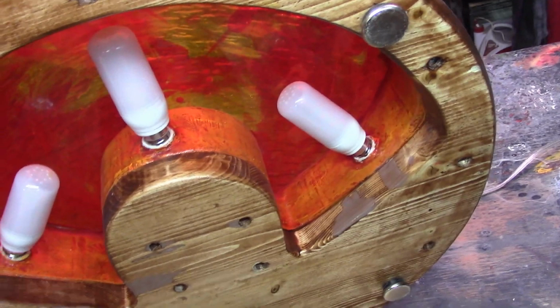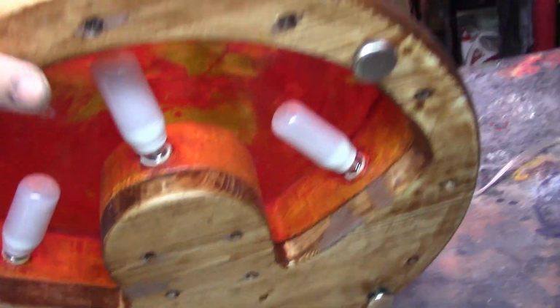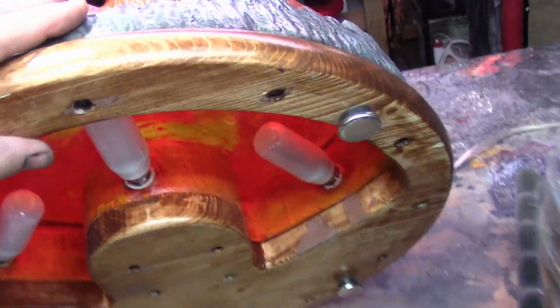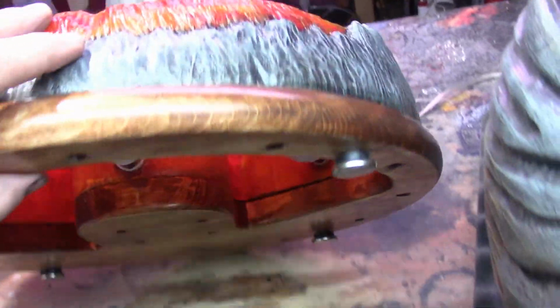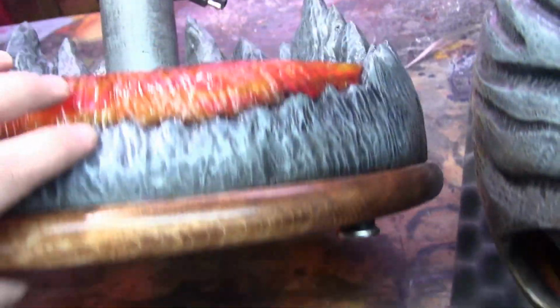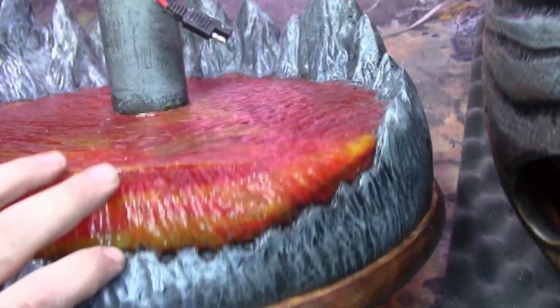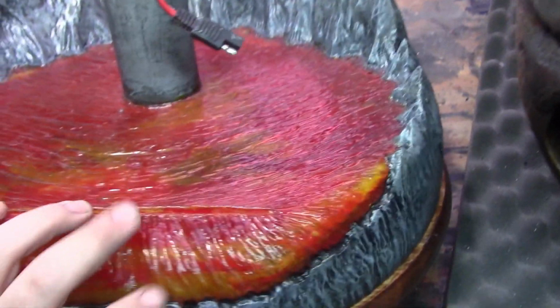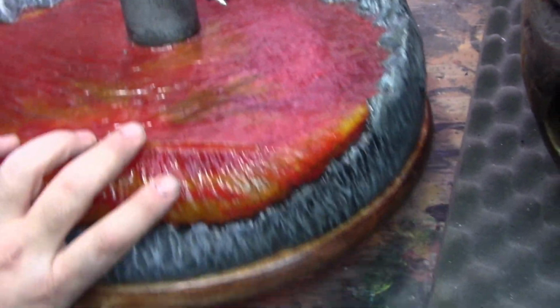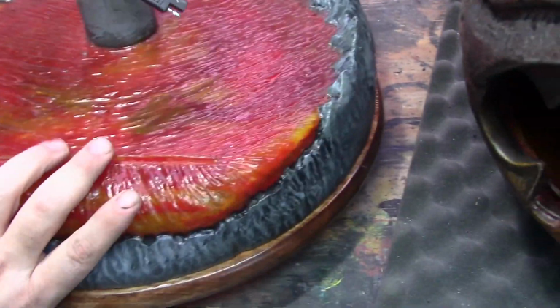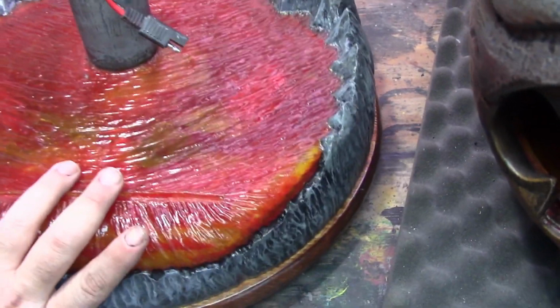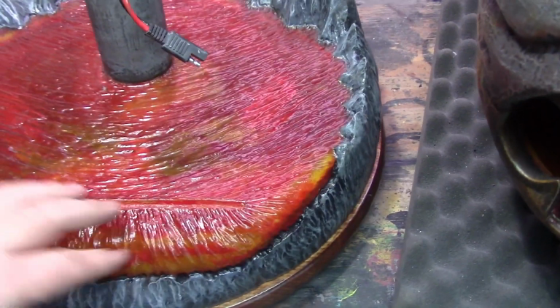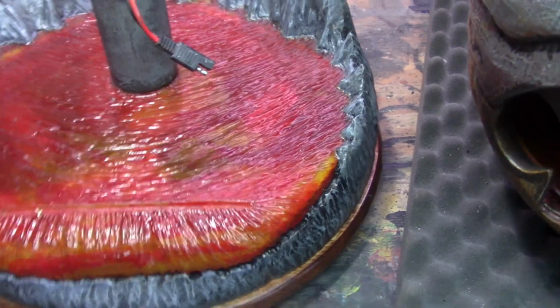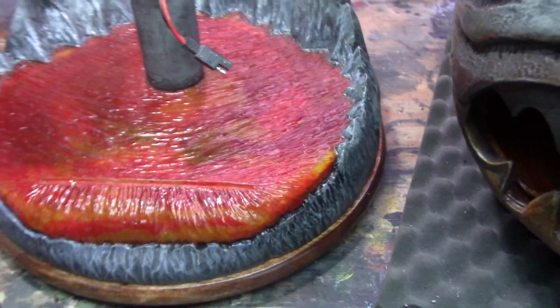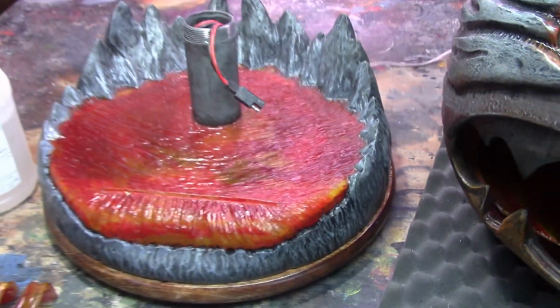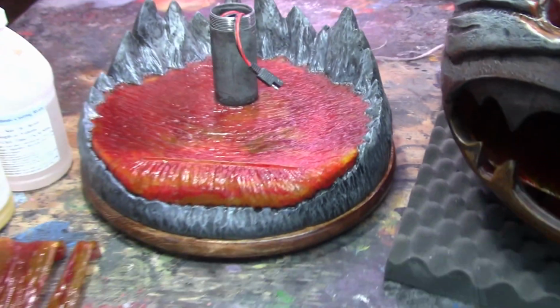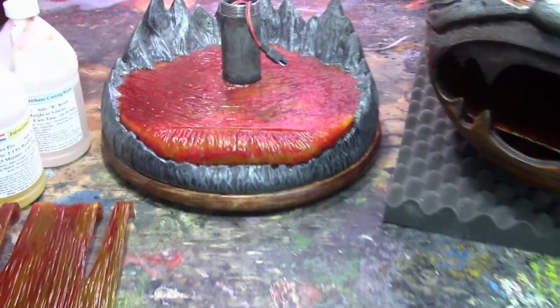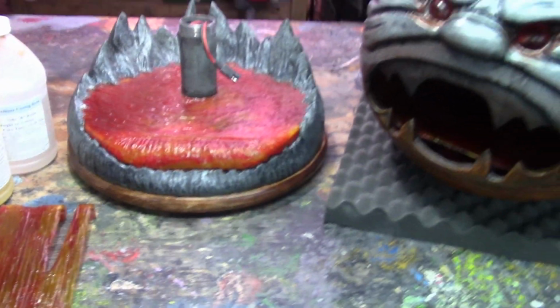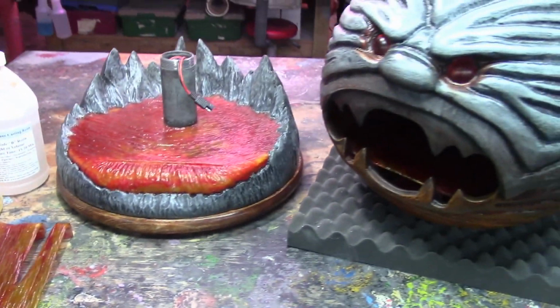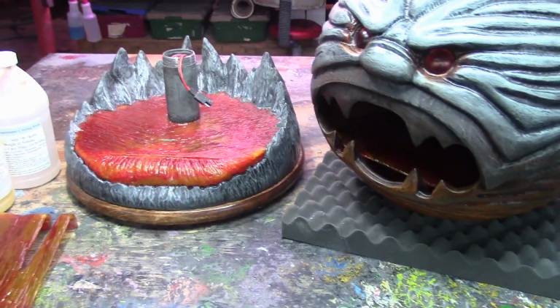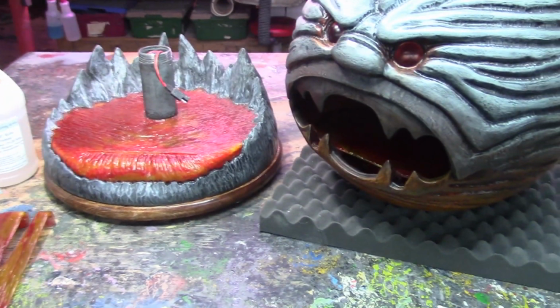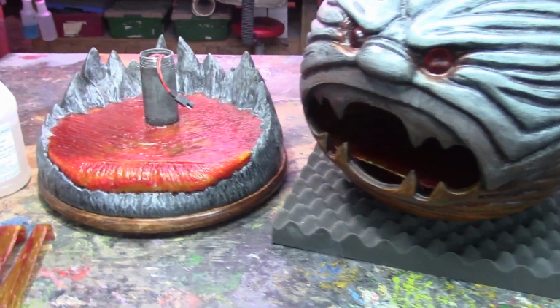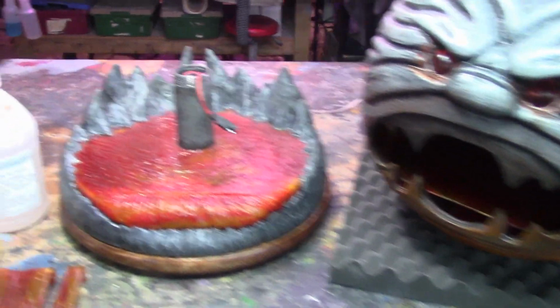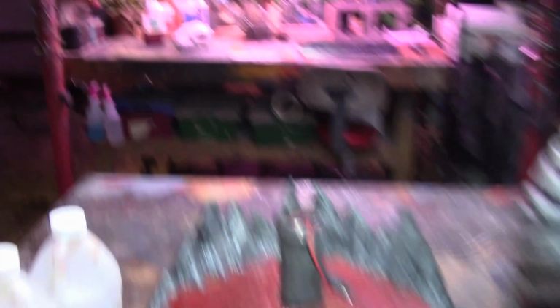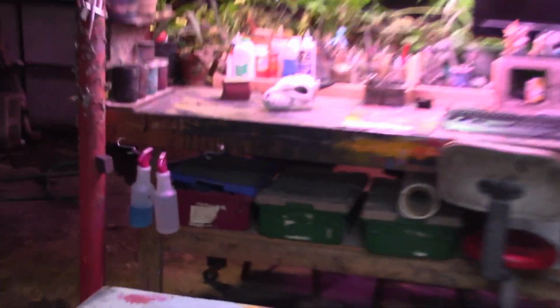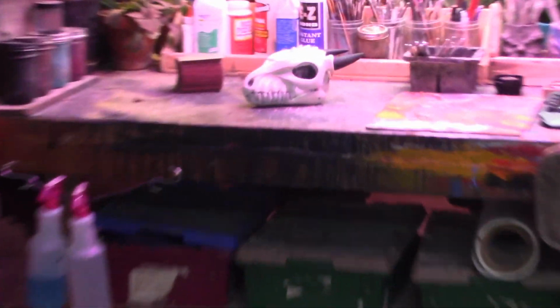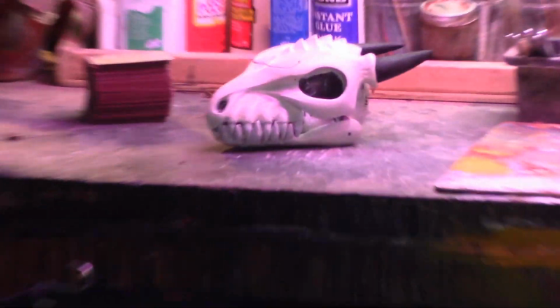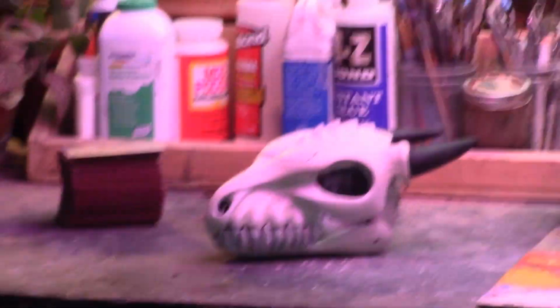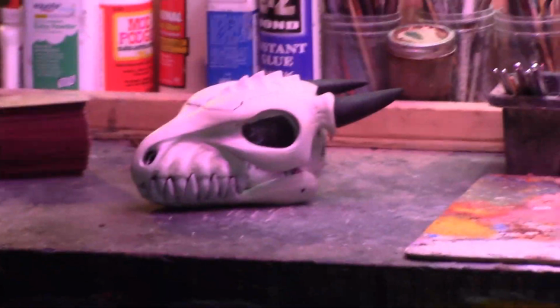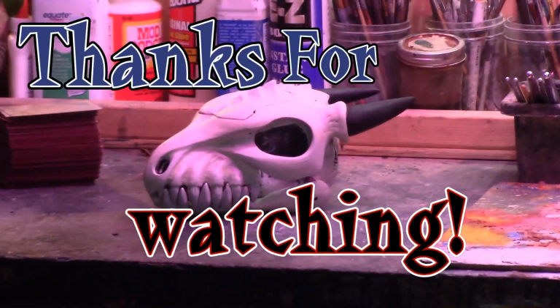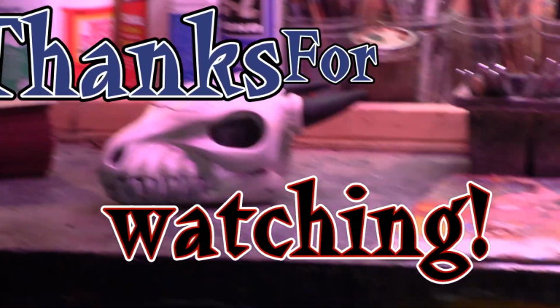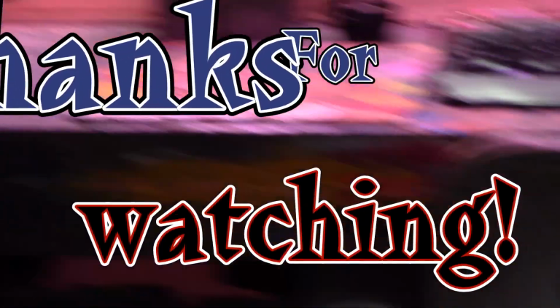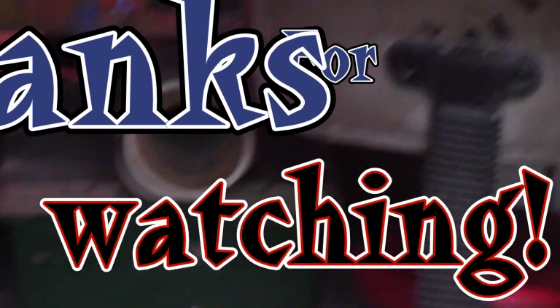It's got a wooden base stained with — I think I used an antique walnut. Let me know what you guys think in the comments below. Do you want to see larger pieces like this or keep working on things like that skull over there? Thanks for watching everyone.